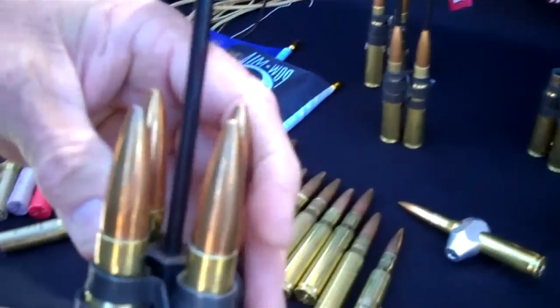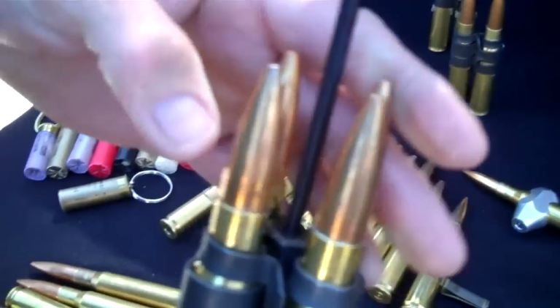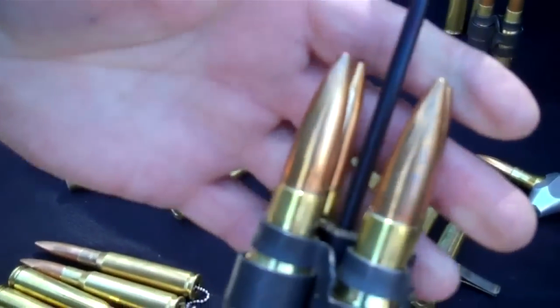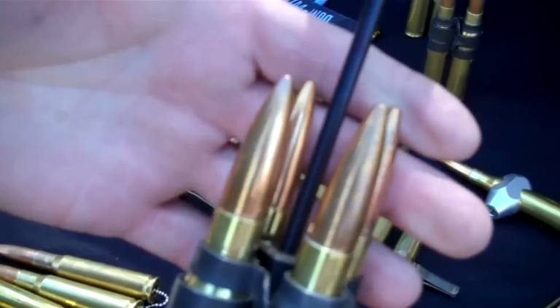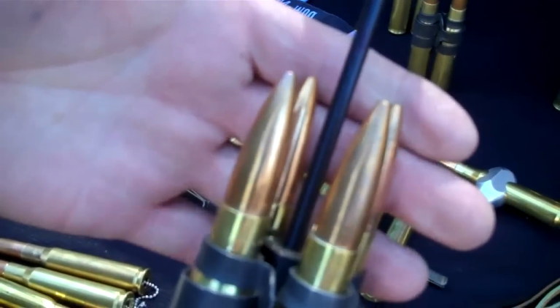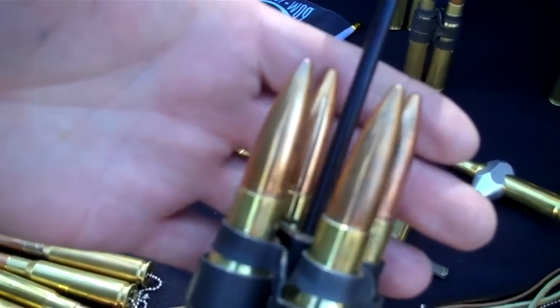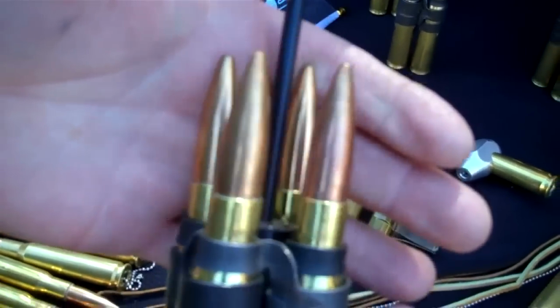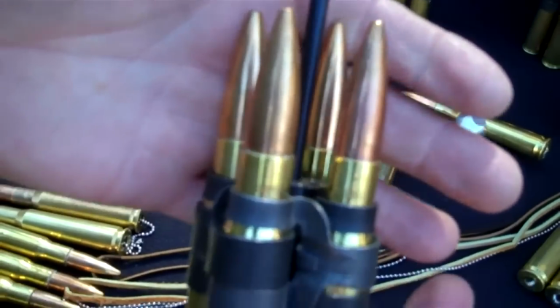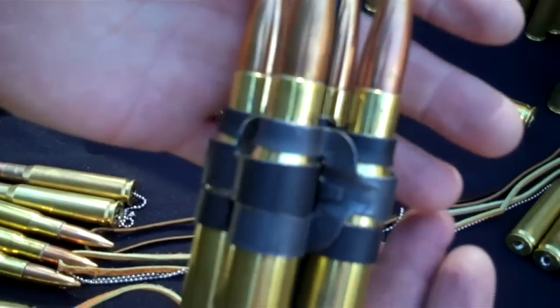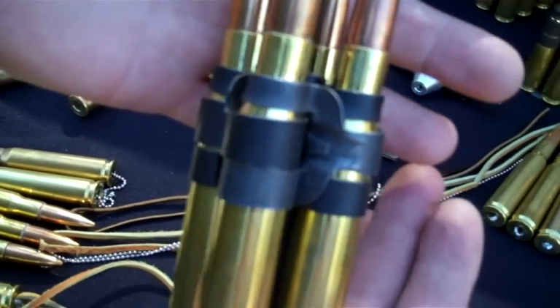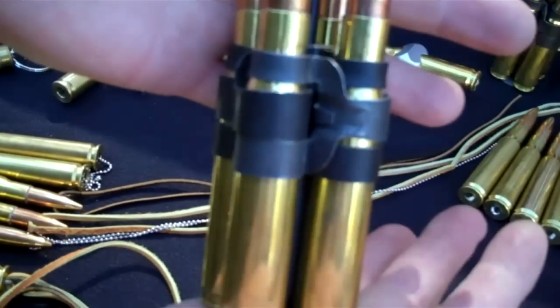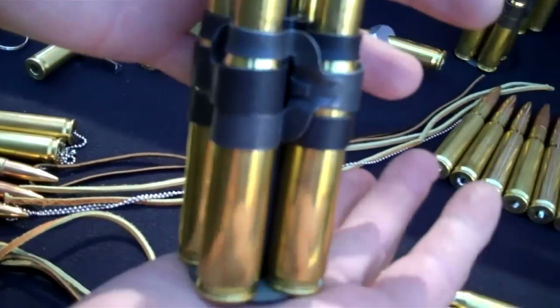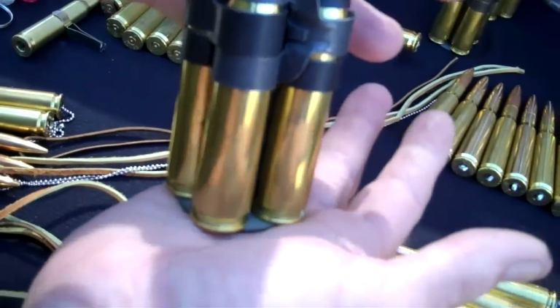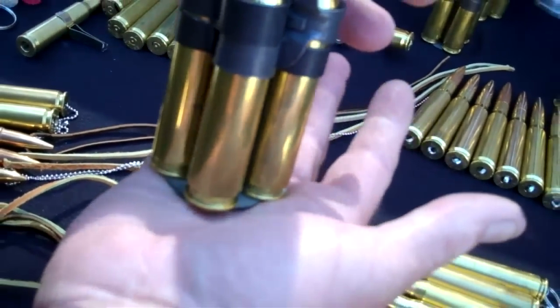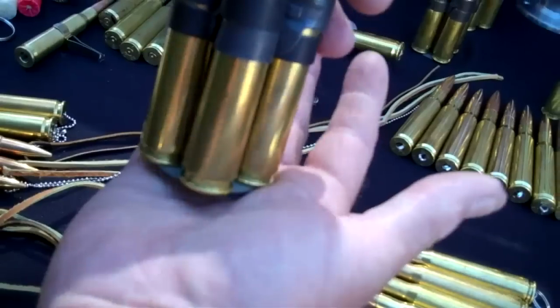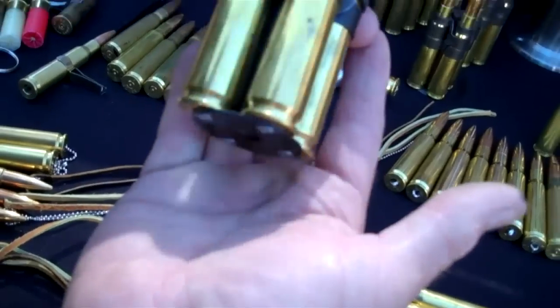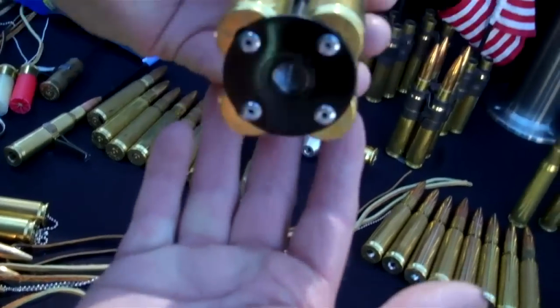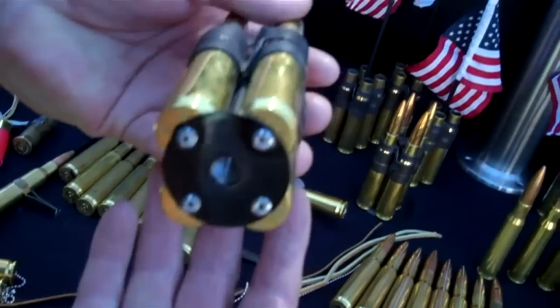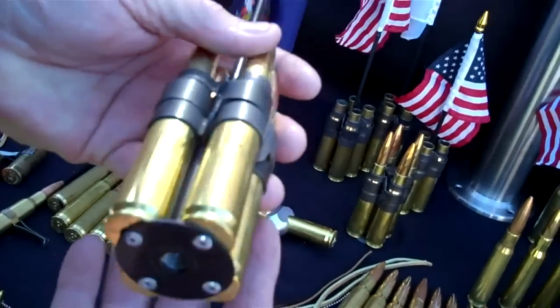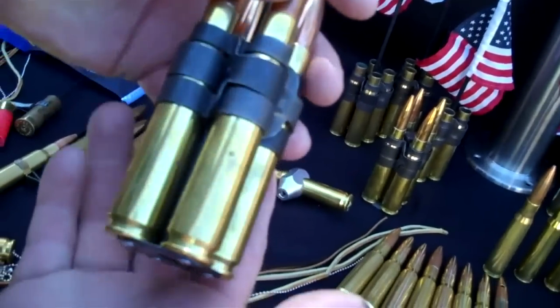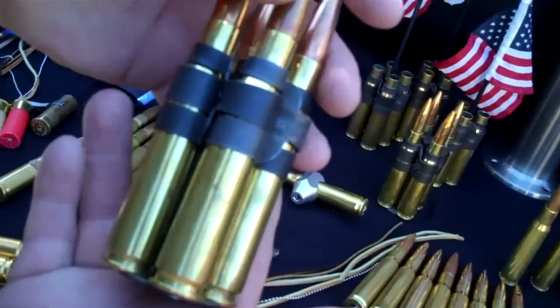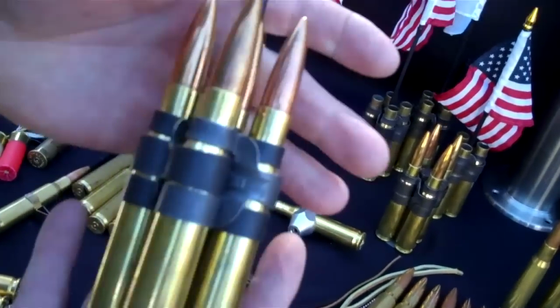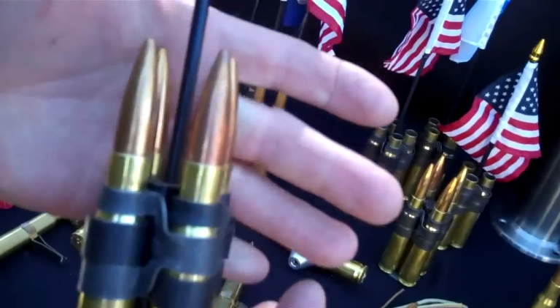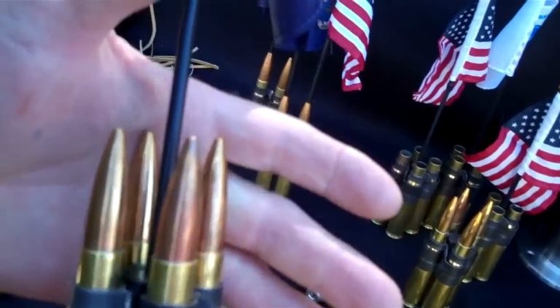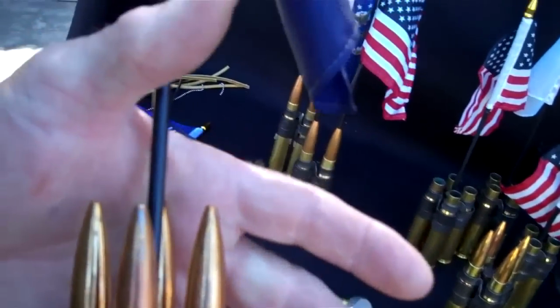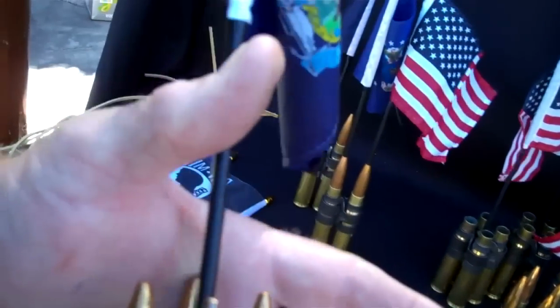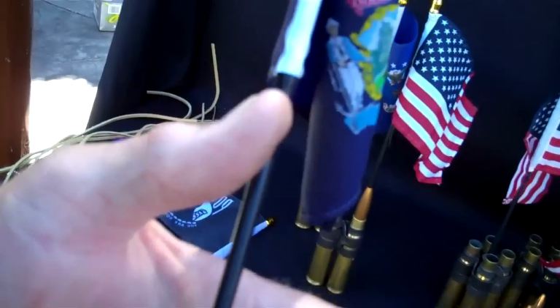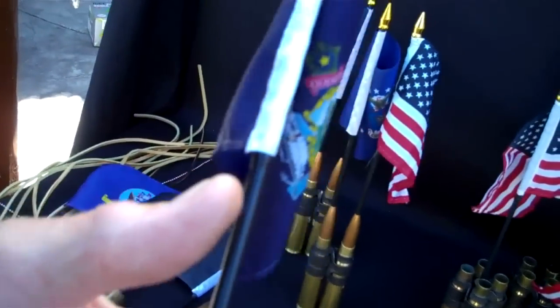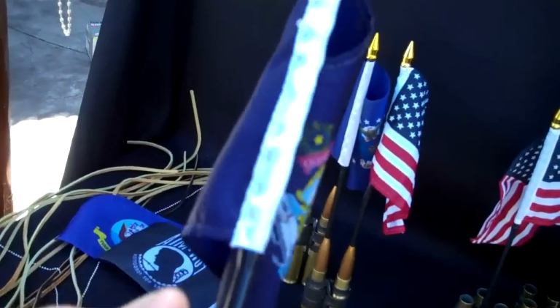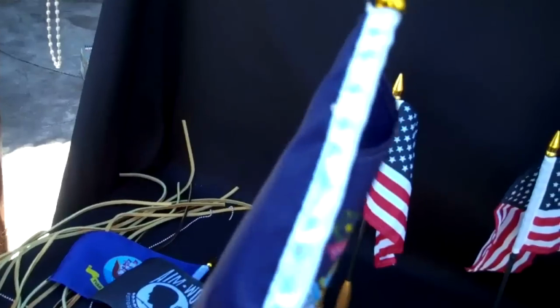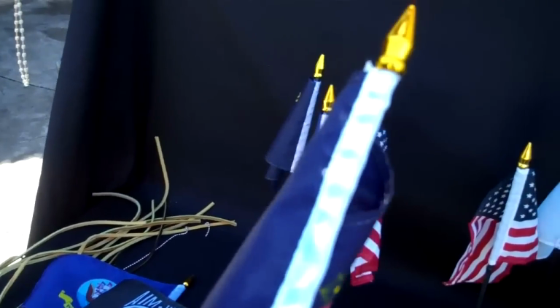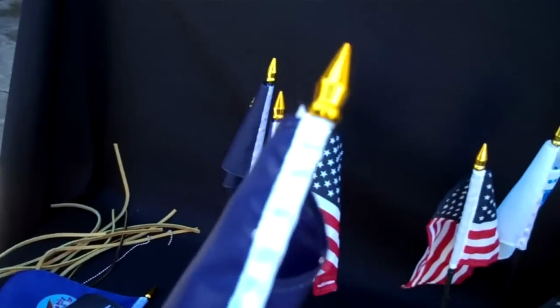This is a 50 cal BMG tap handle for a kegerator or beer tap — made from four 50 cal BMG rounds.